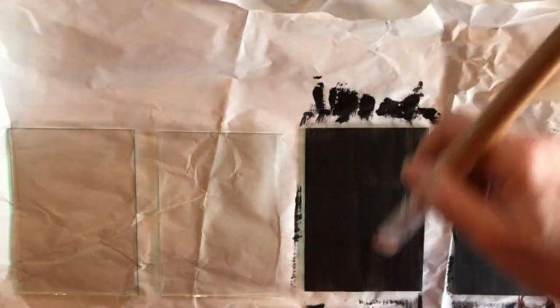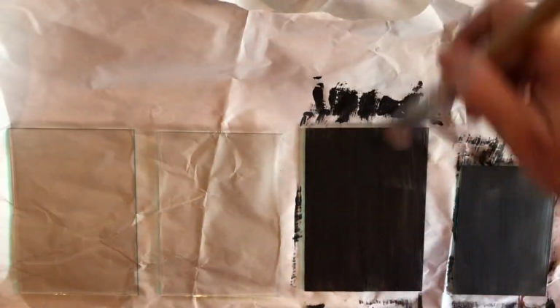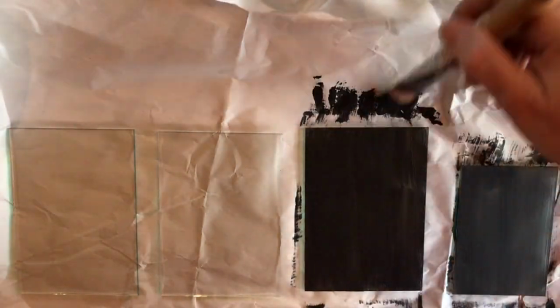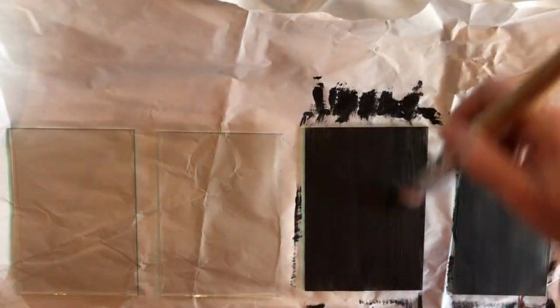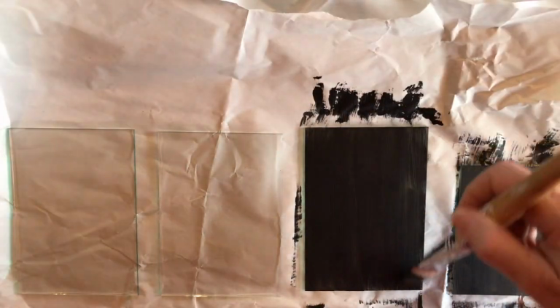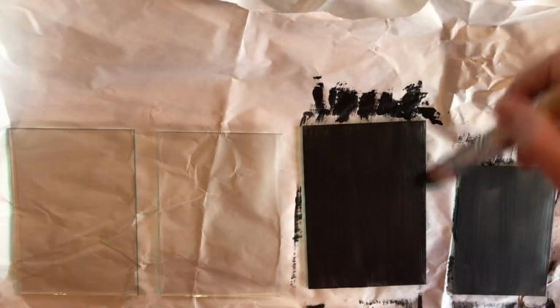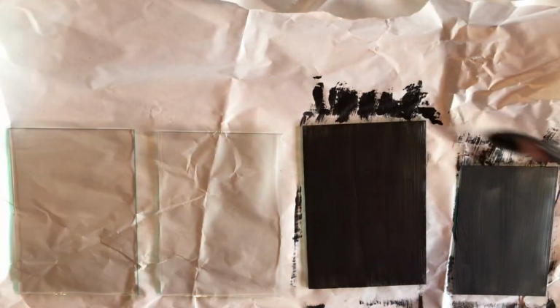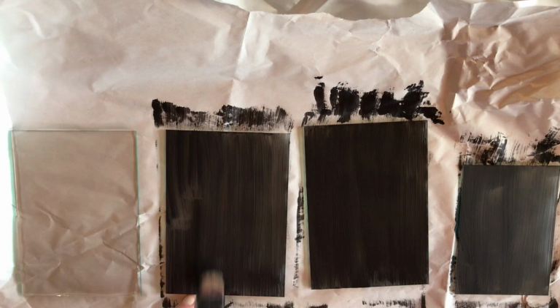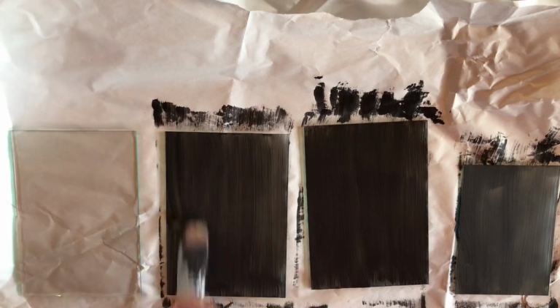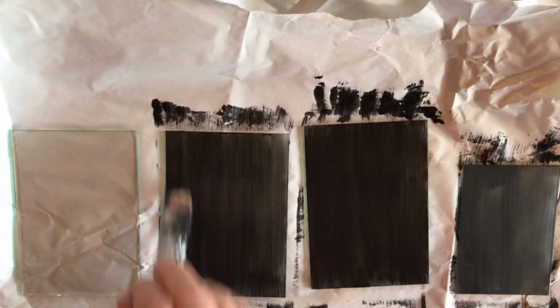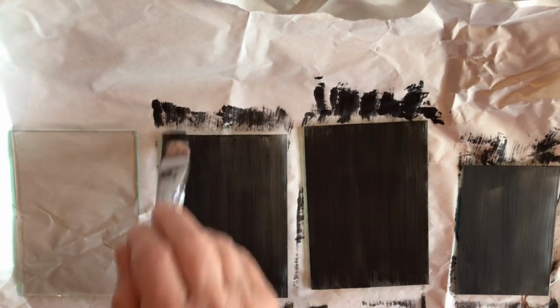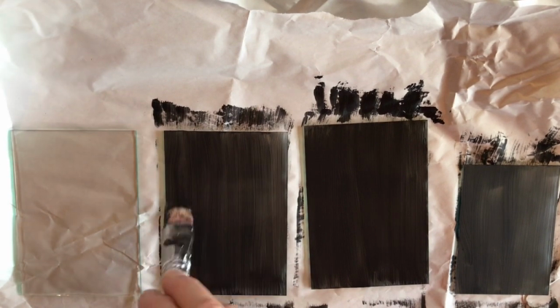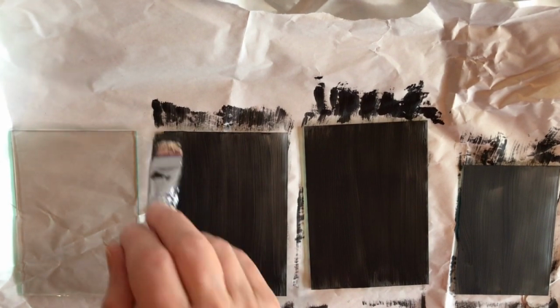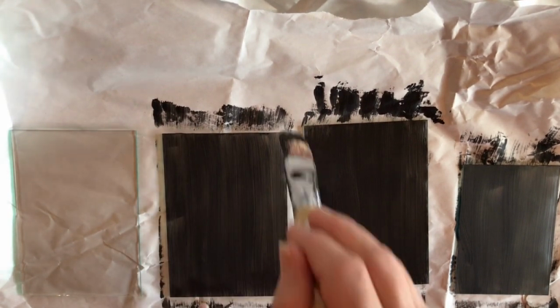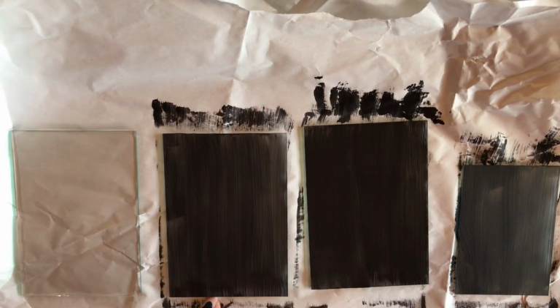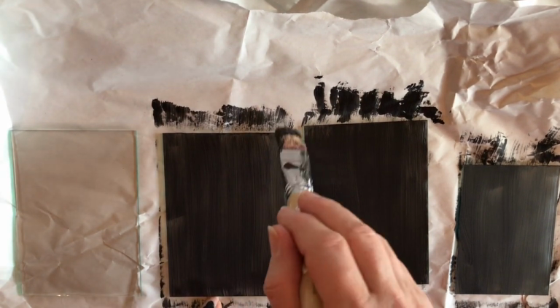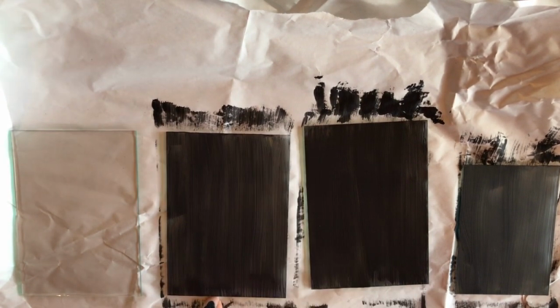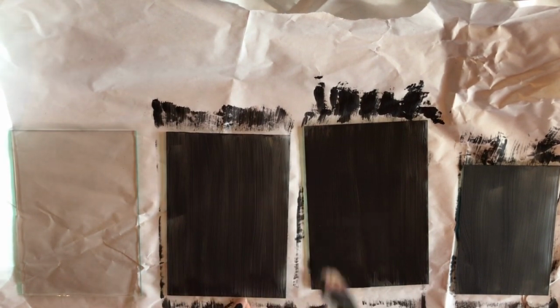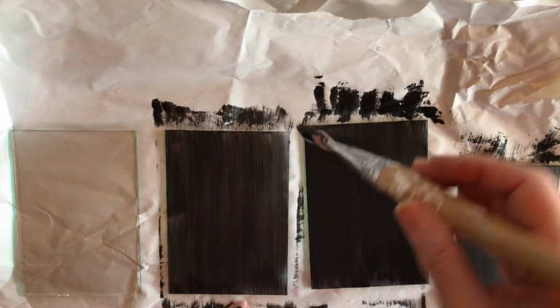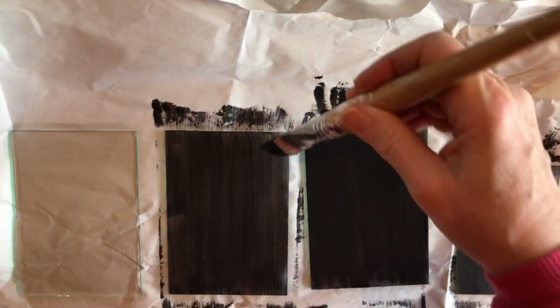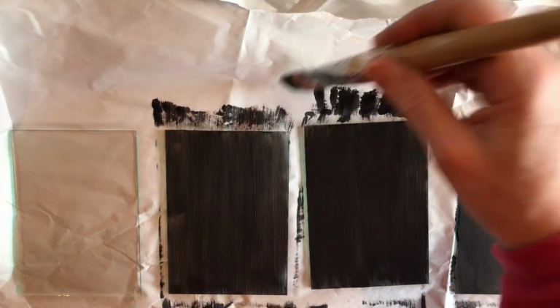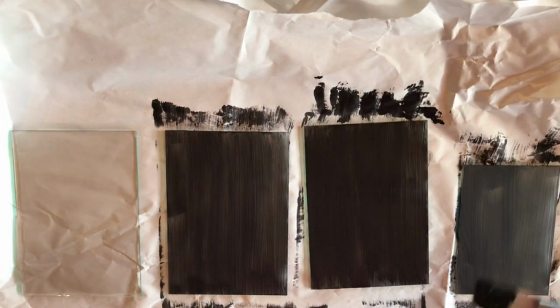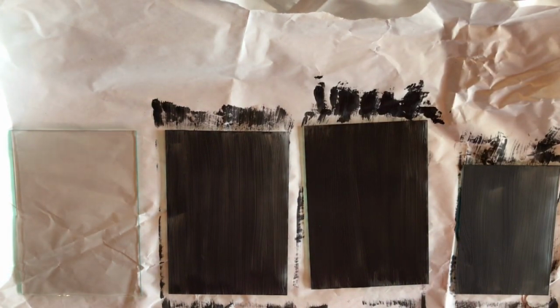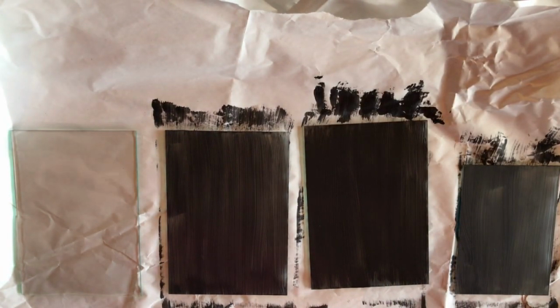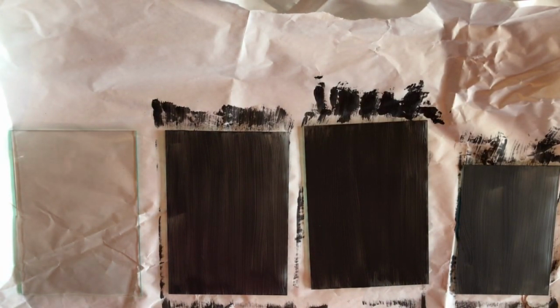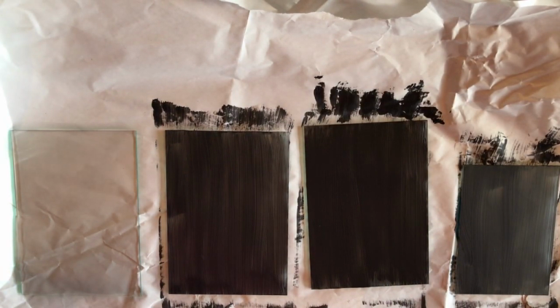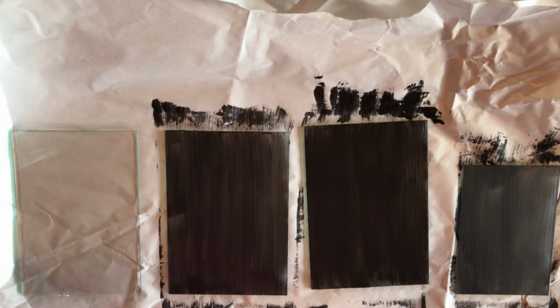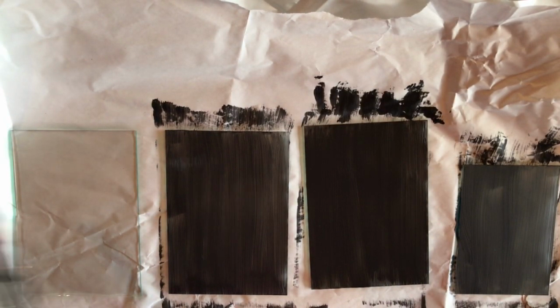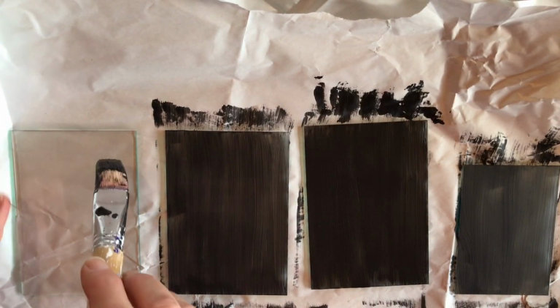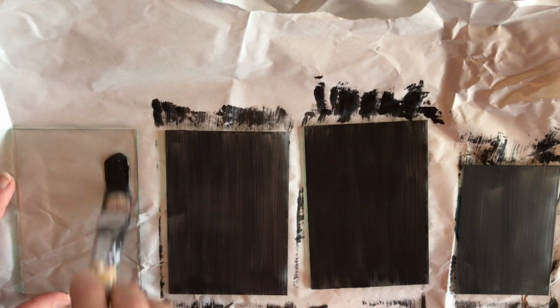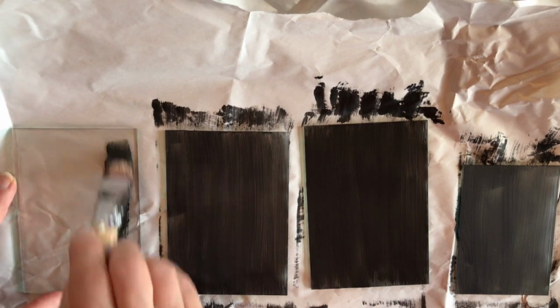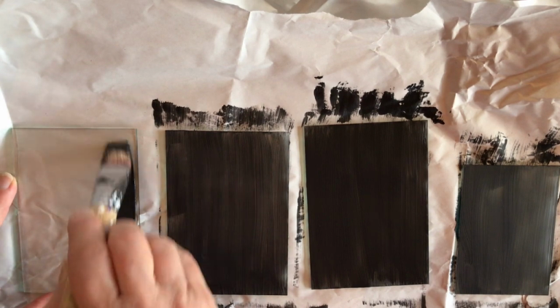We'll just keep doing that until we get all of the streaks out. This dries pretty quick, so you kind of have to move pretty quick on it. Don't get it on your clothes — if you do, wash it off straight away. On your hands it will come off no problem at all.